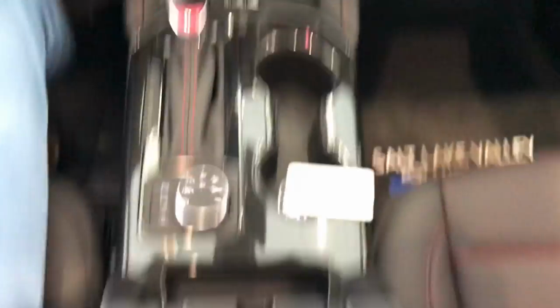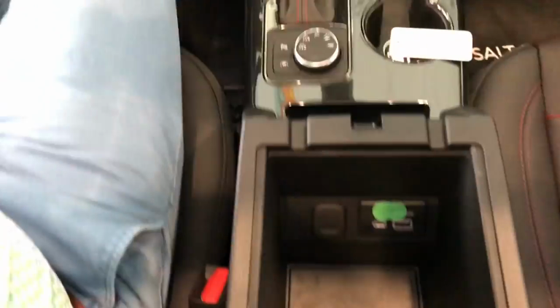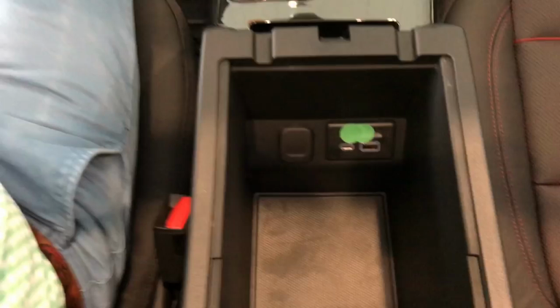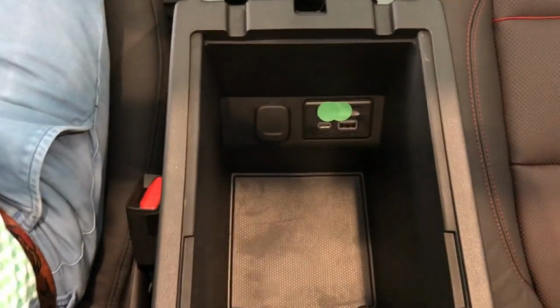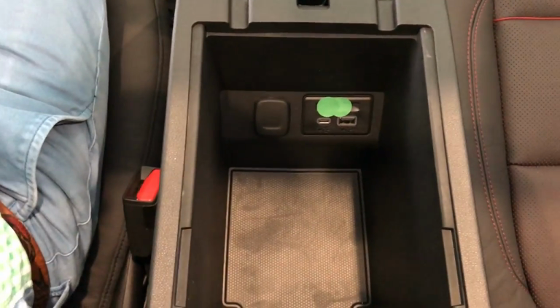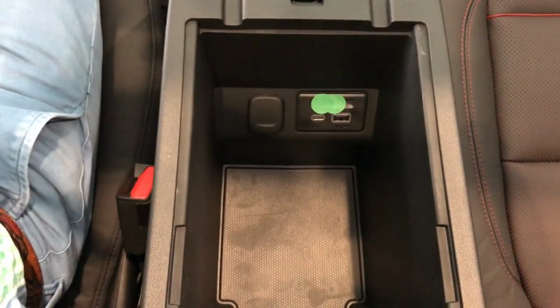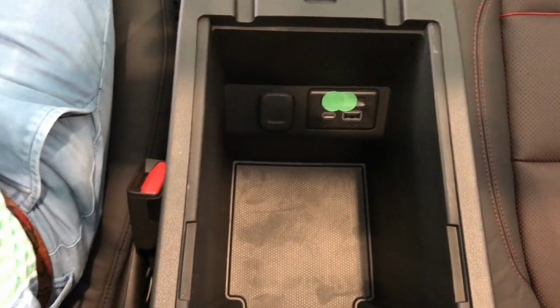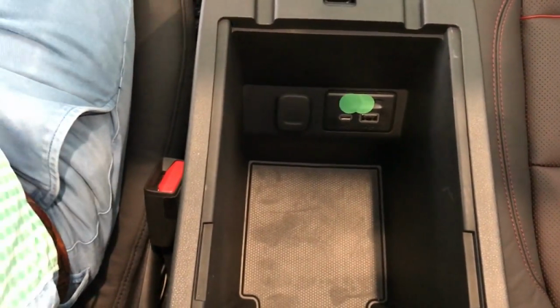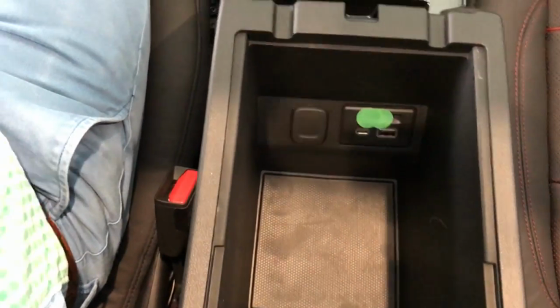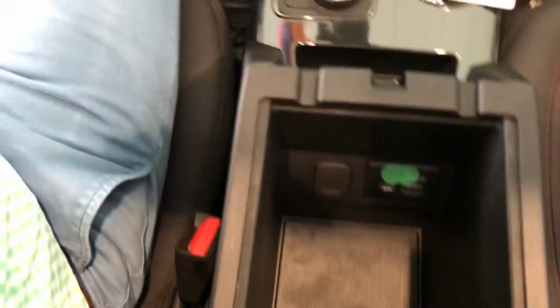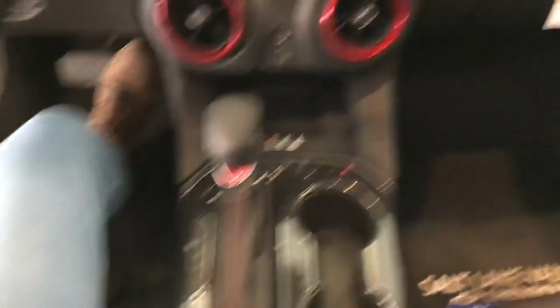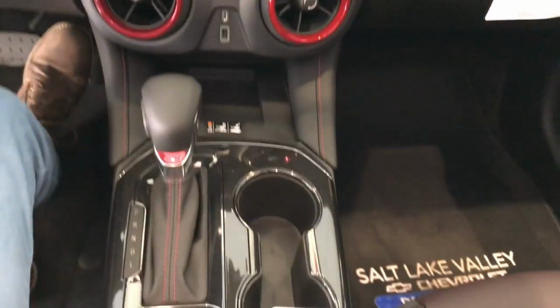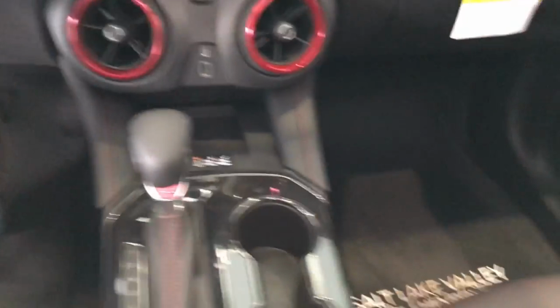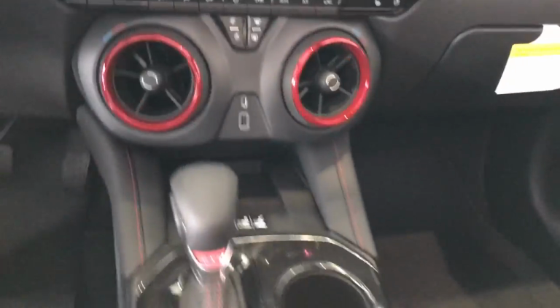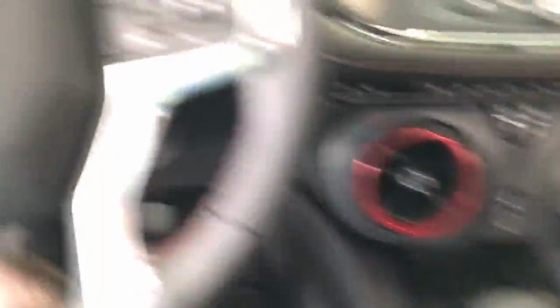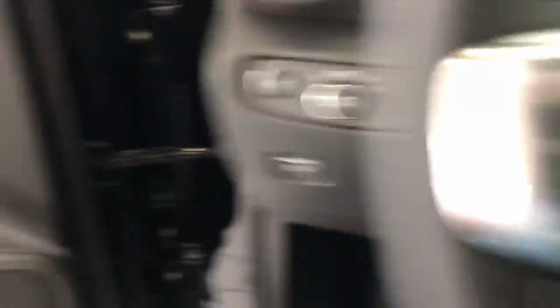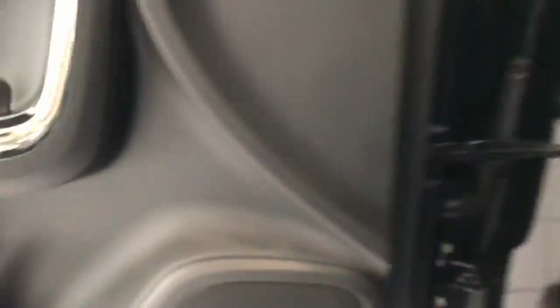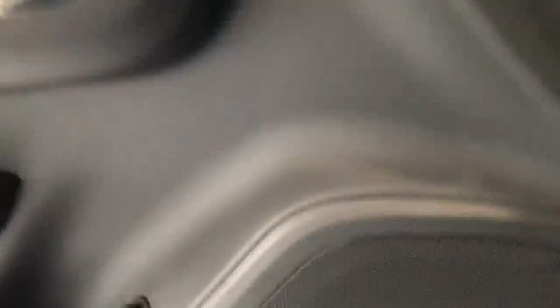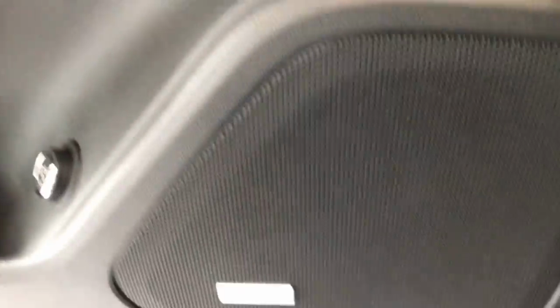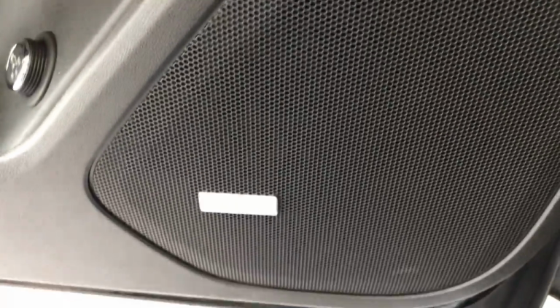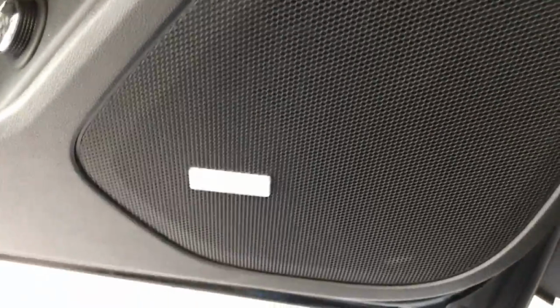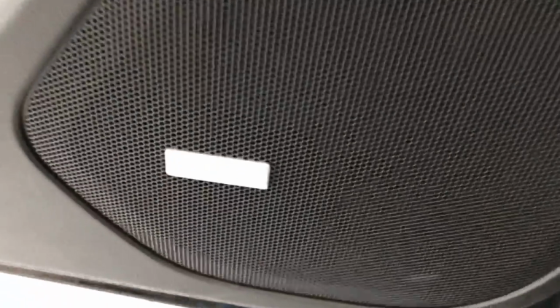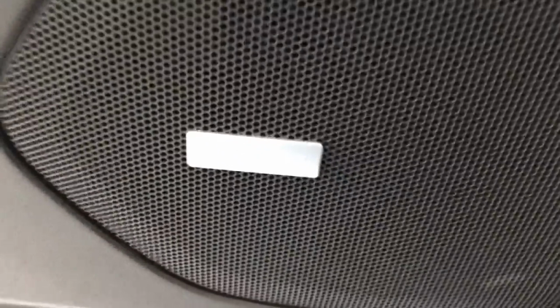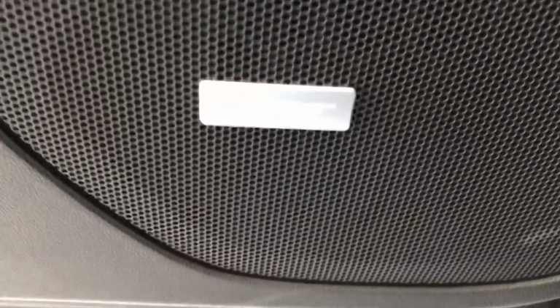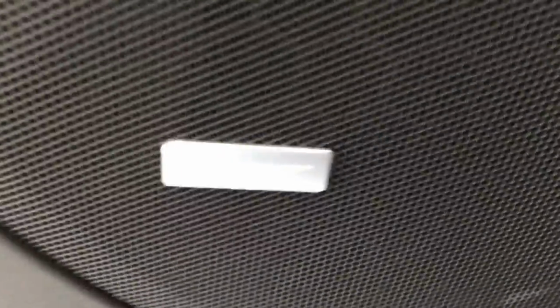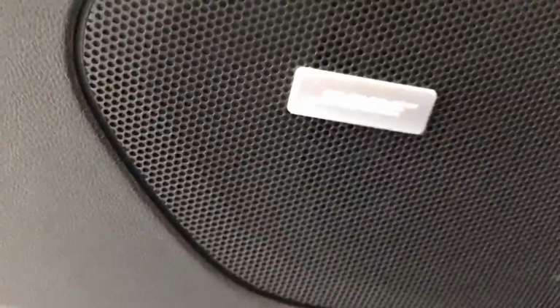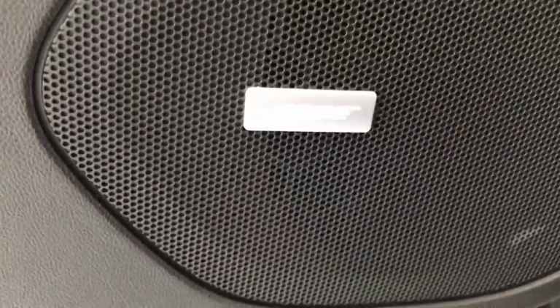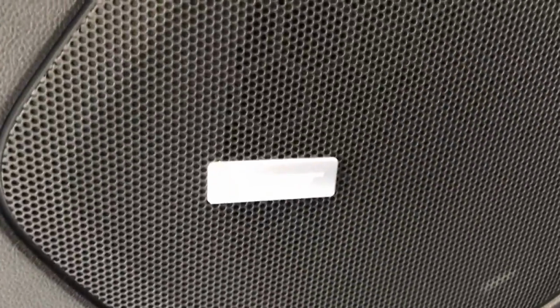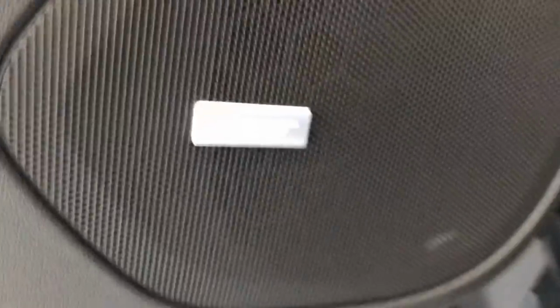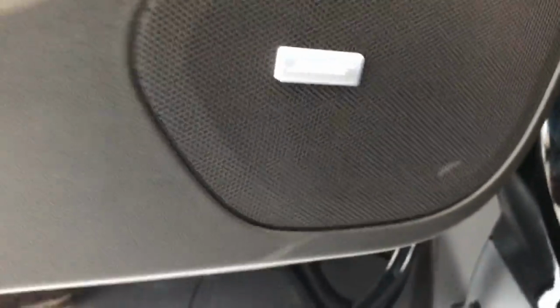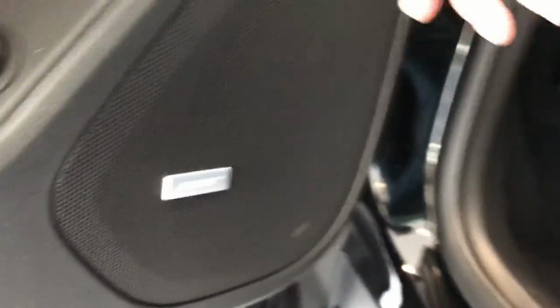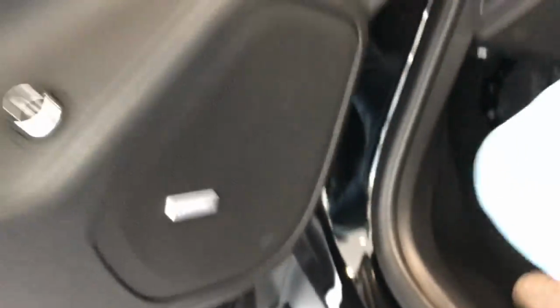Now in the center console we do have another USB, USB-C, and 12-volt outlet. And what good is a car like this without a kicking stereo system — like Bose, right?